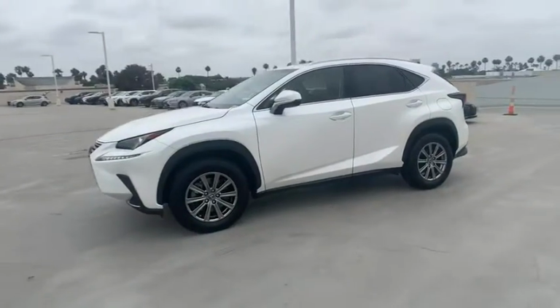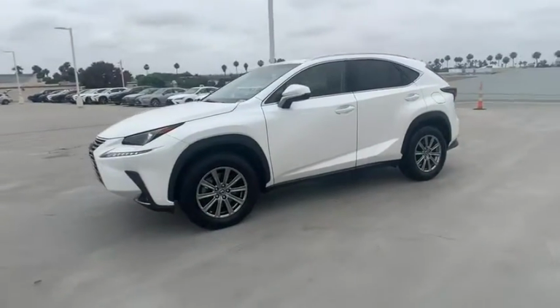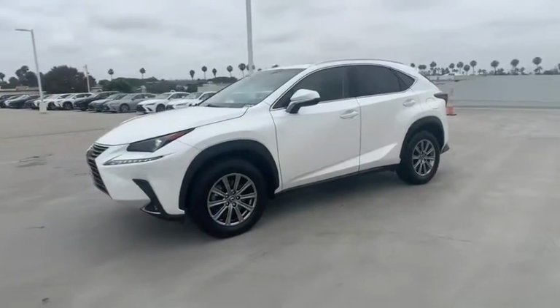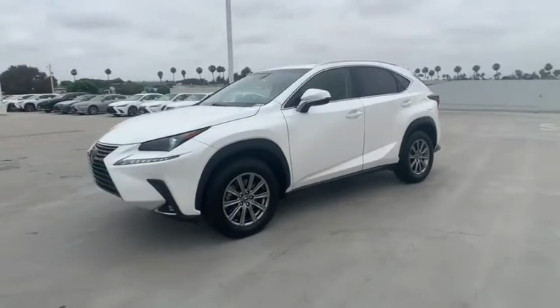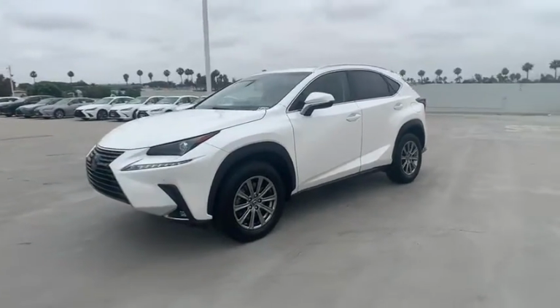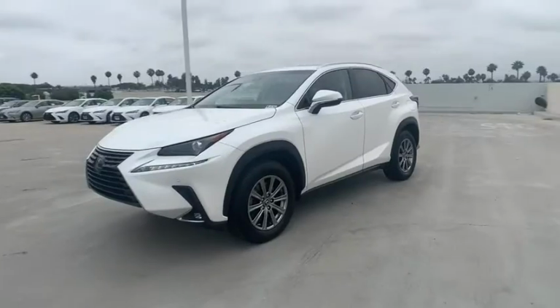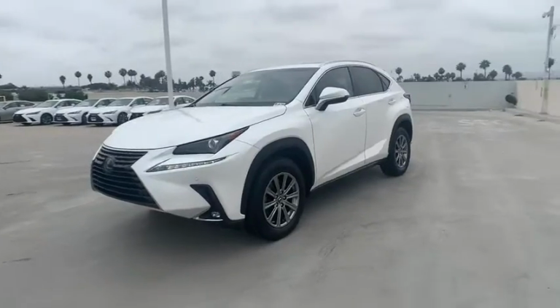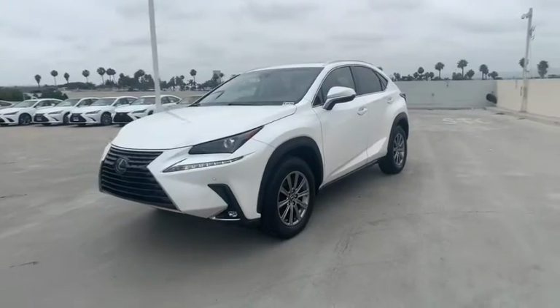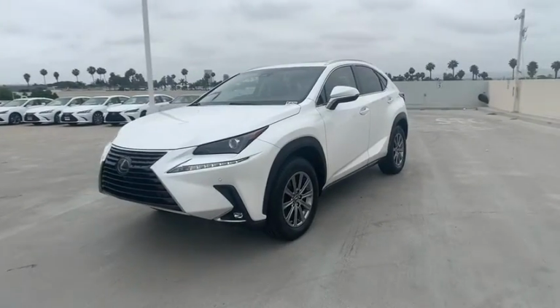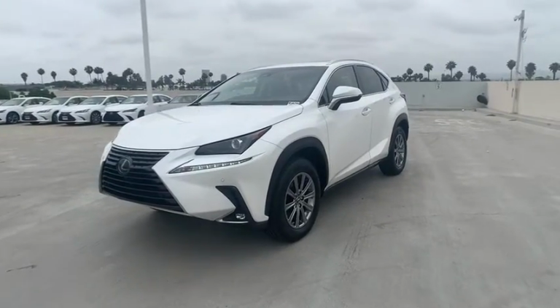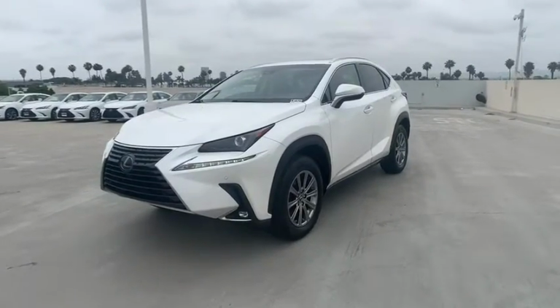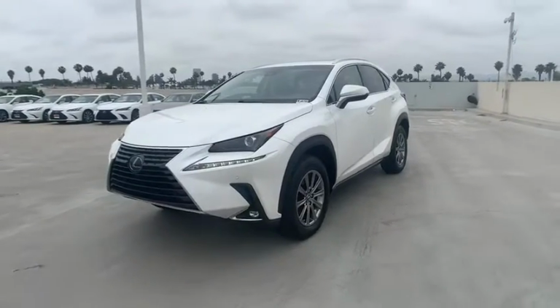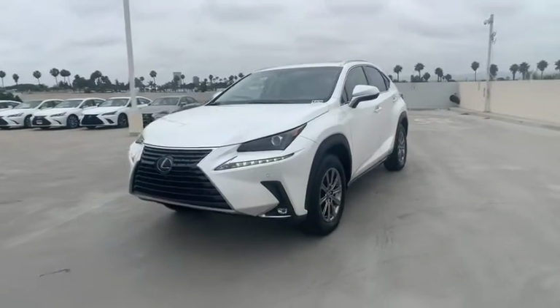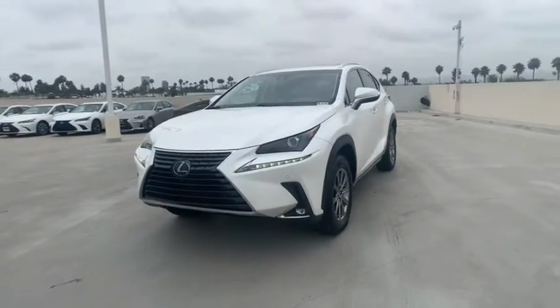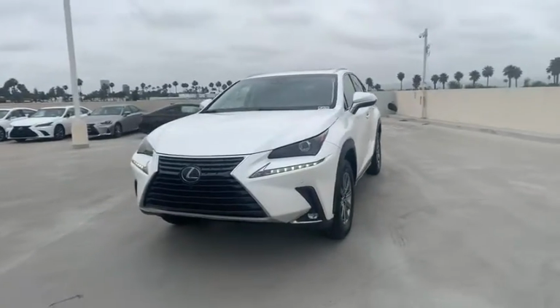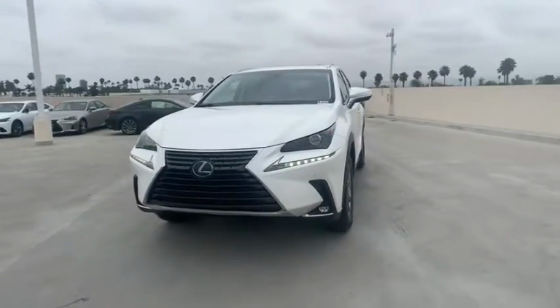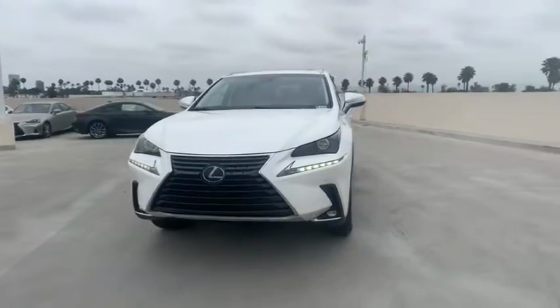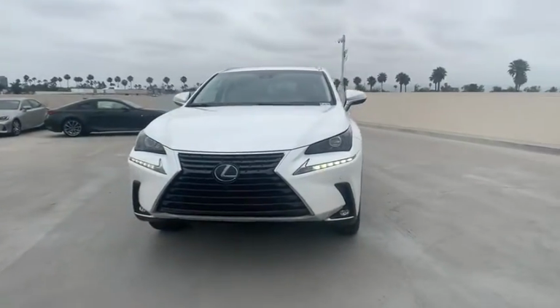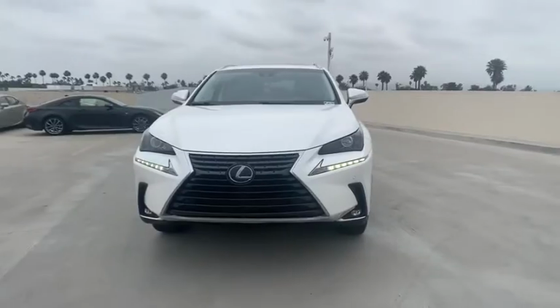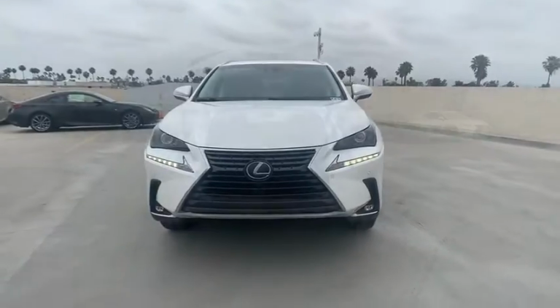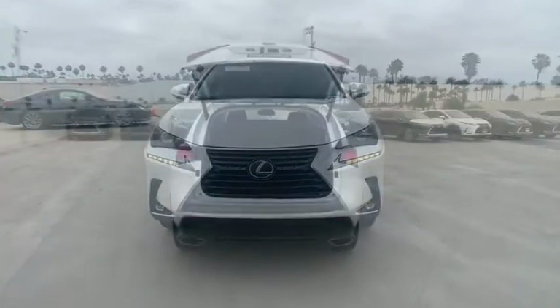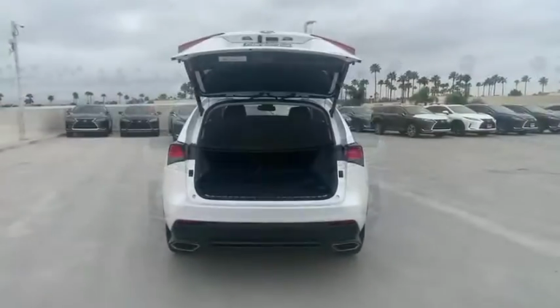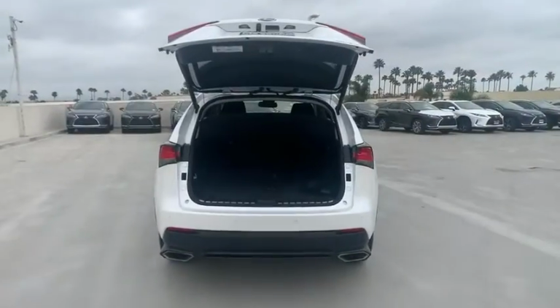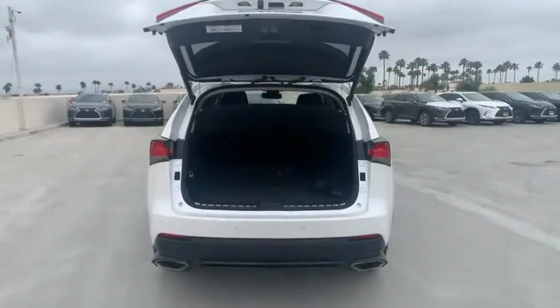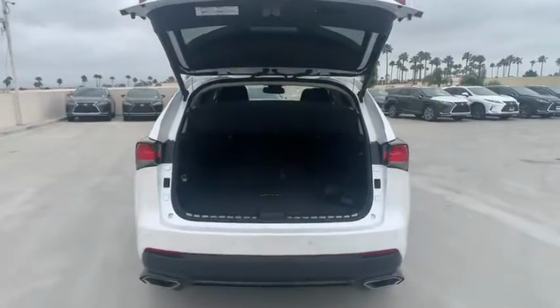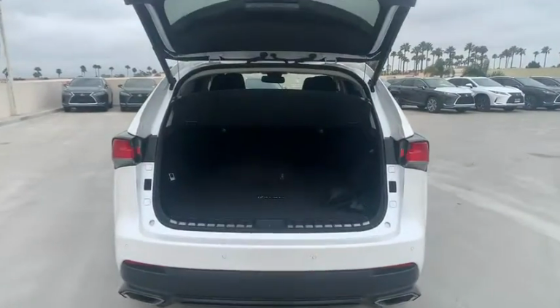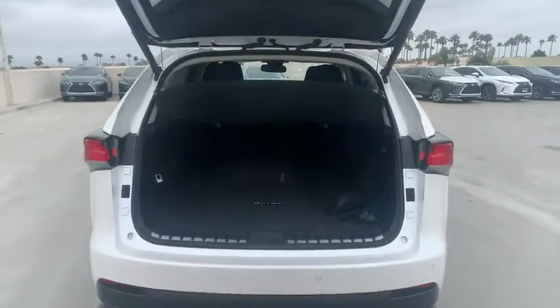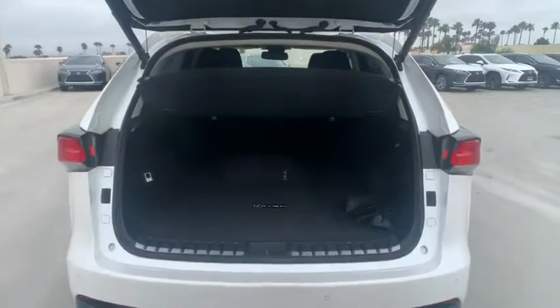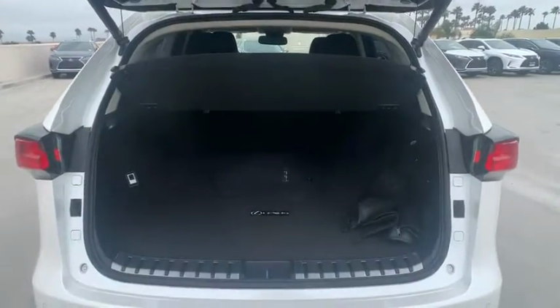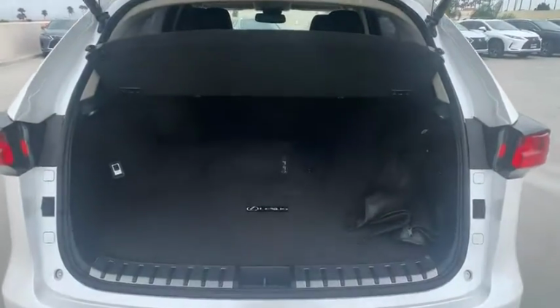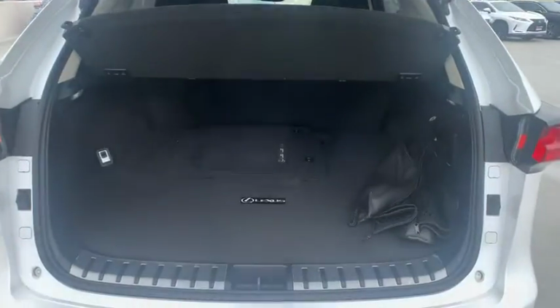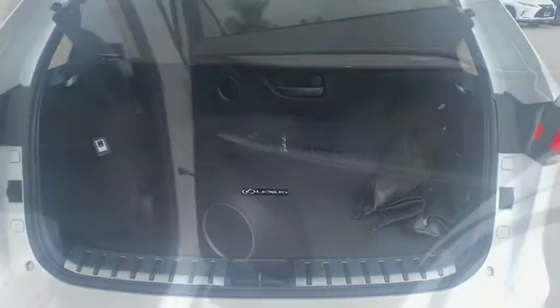Power passenger seat, traction control, dual airbags, leather-wrapped steering wheel, alloy wheel, power steering, four-wheel disc brakes, eight speakers, electronic stability control, security system.